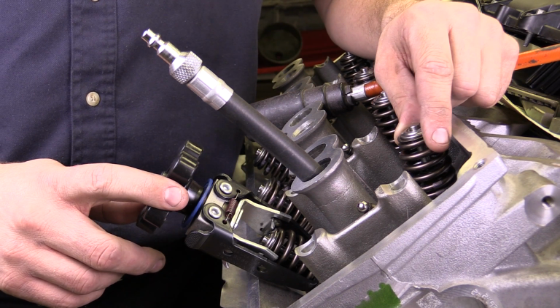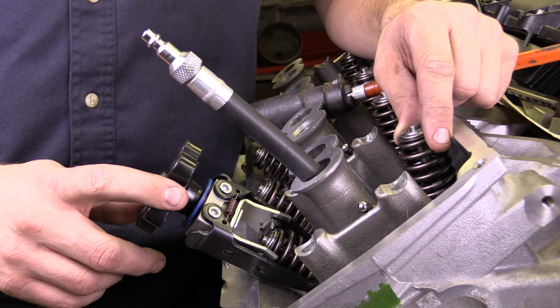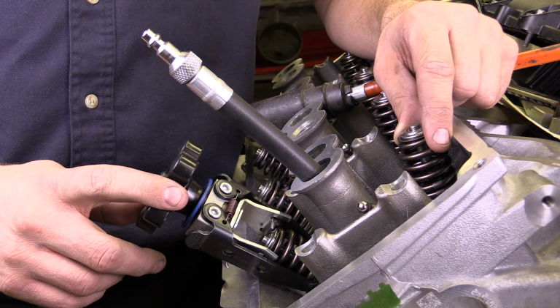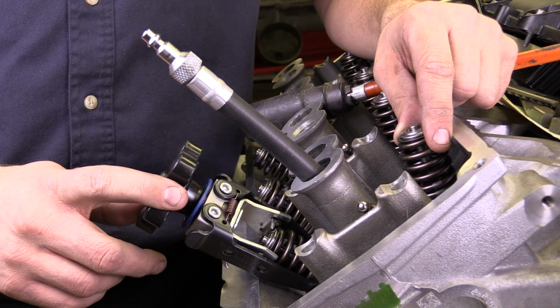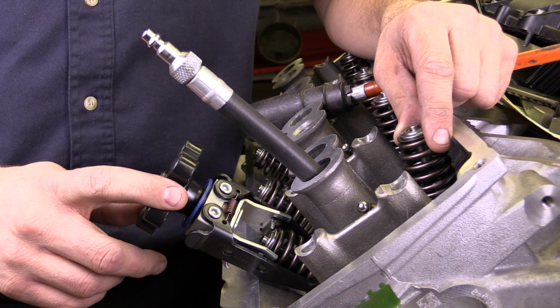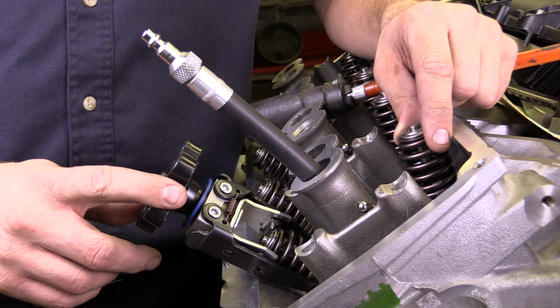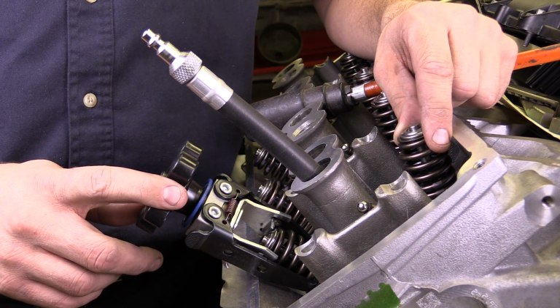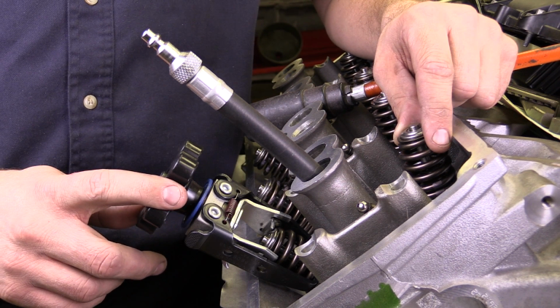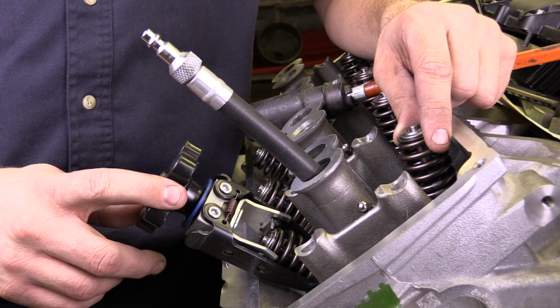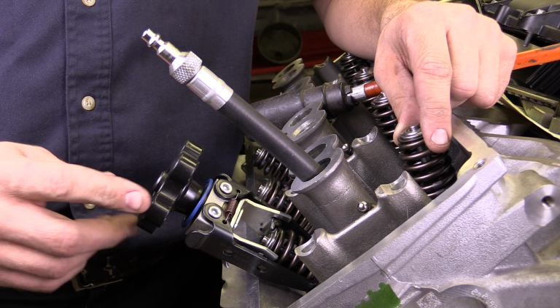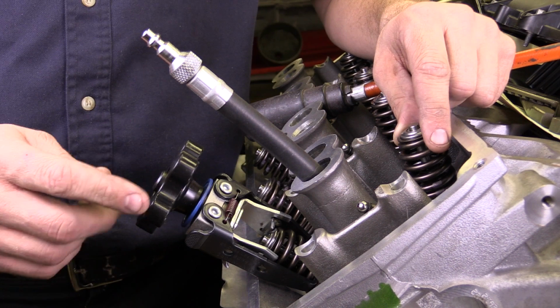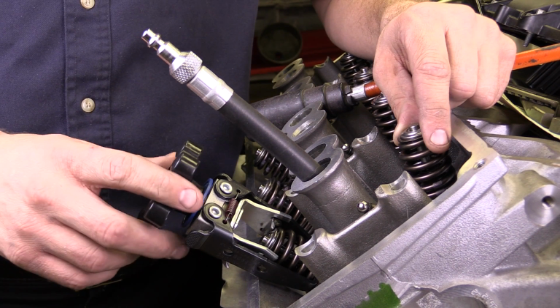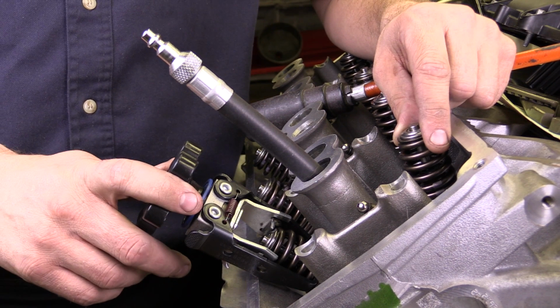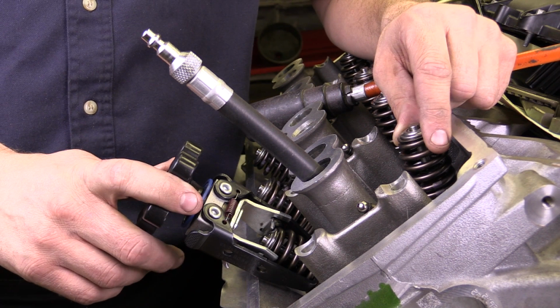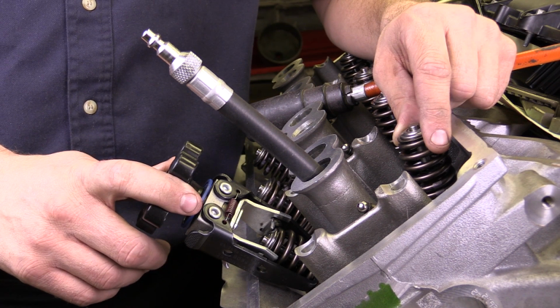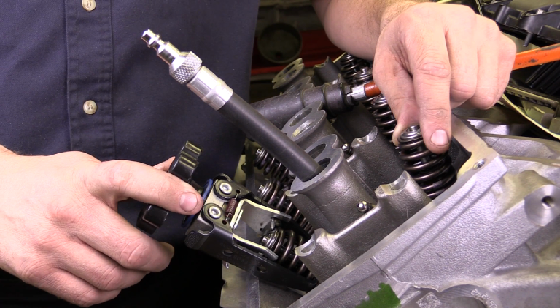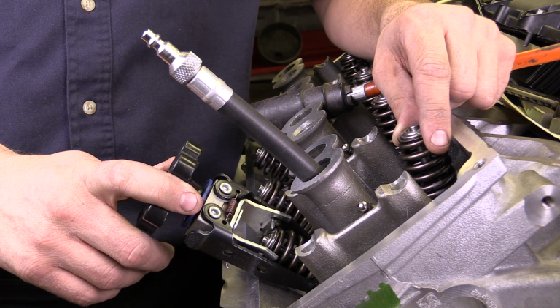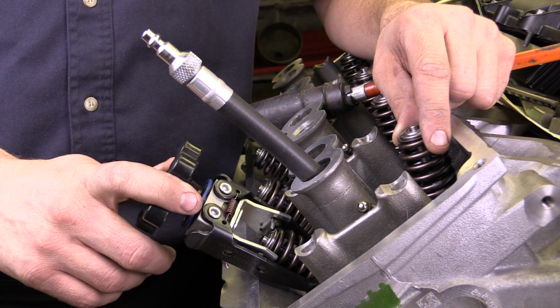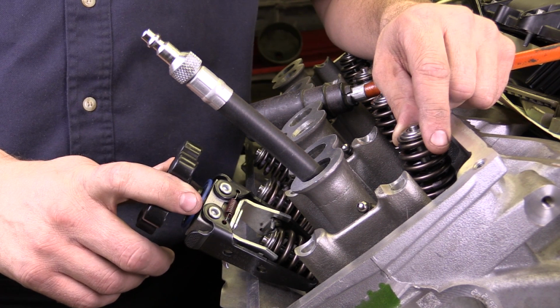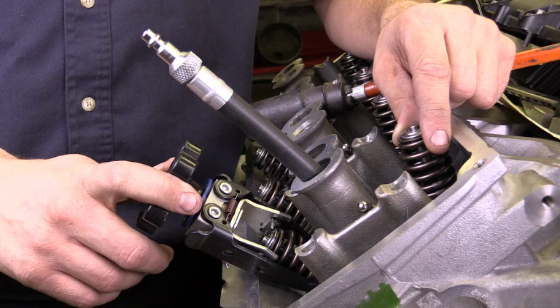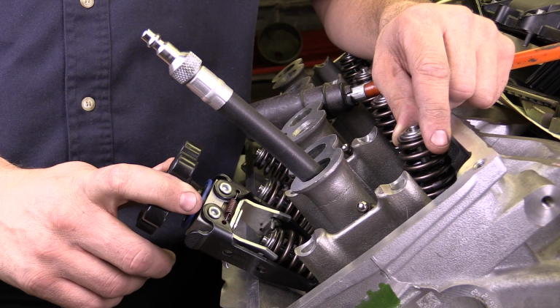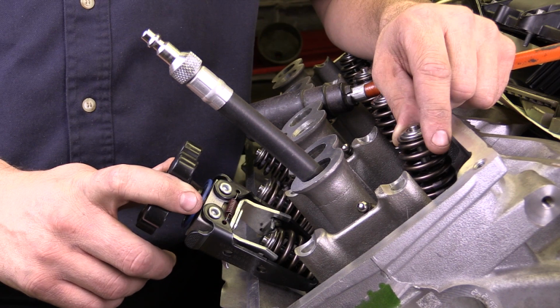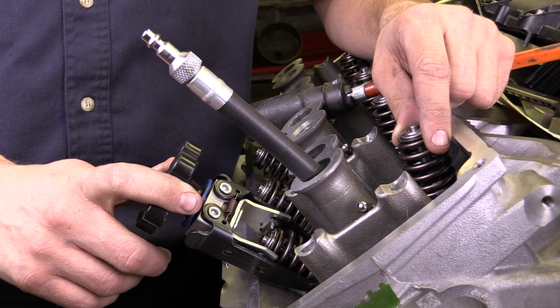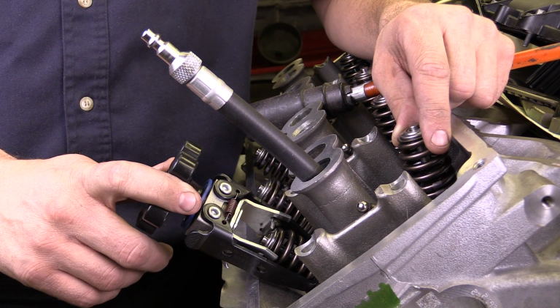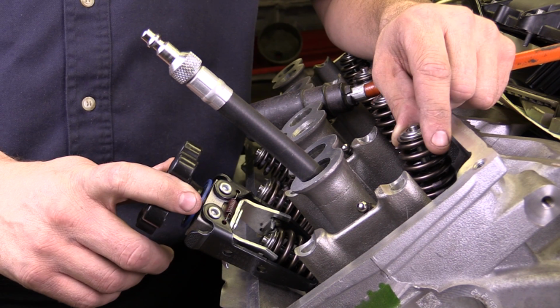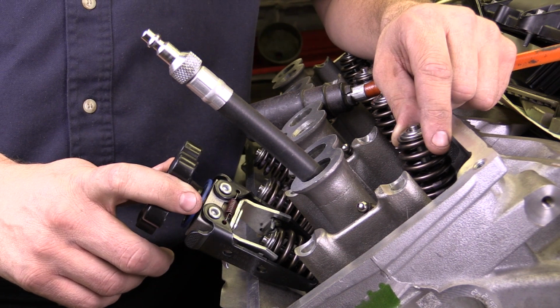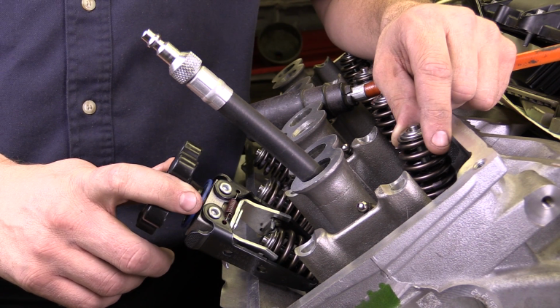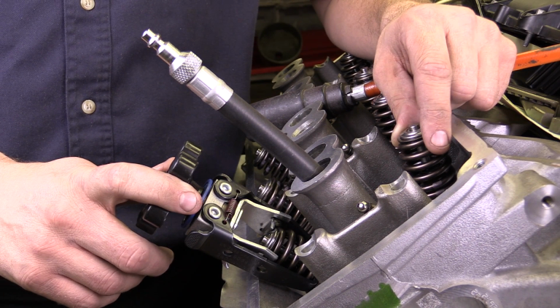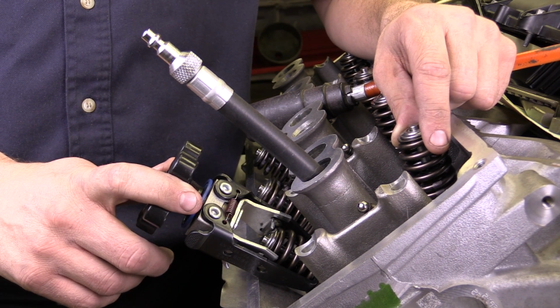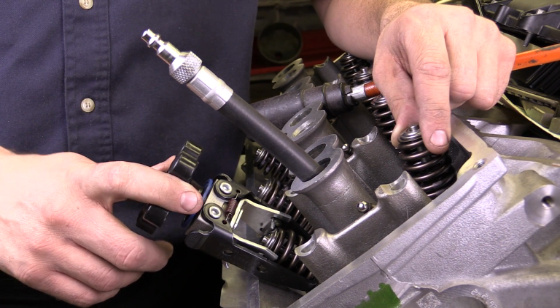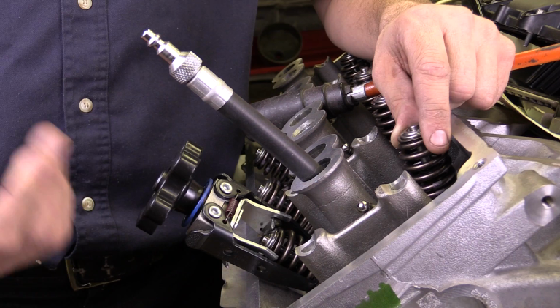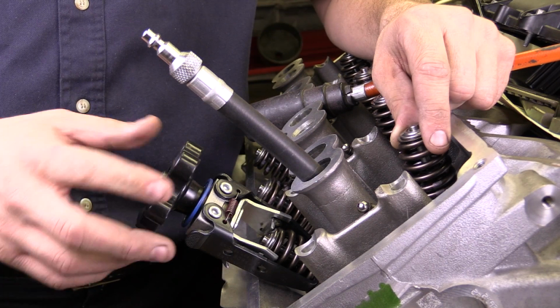Sometimes you need to replace the valve guide seal with the cylinder head still attached to the engine, without removing the cylinder head. I'm going to show you some of the generic tools that can be utilized to make that change.